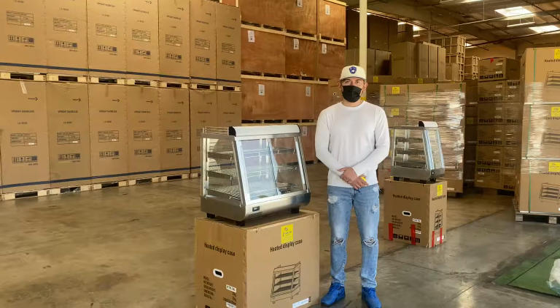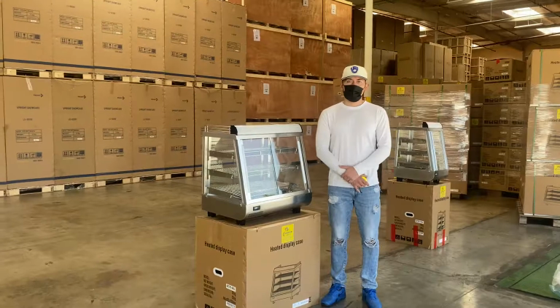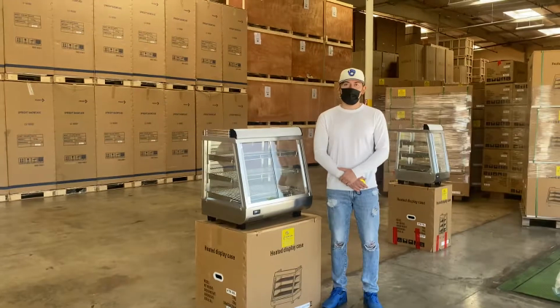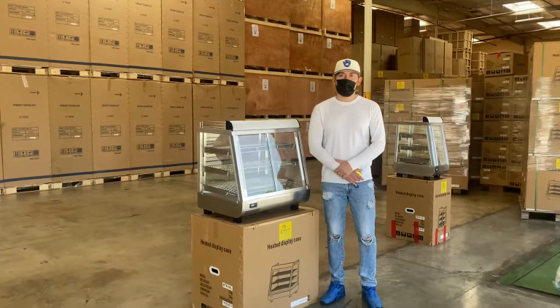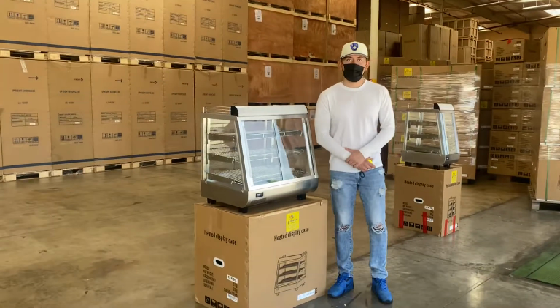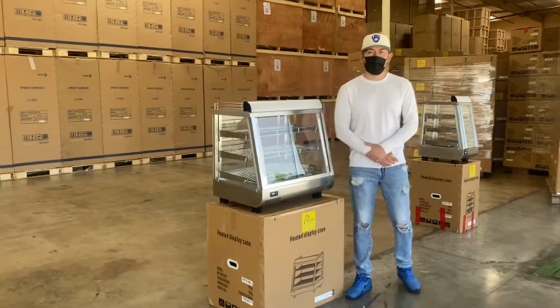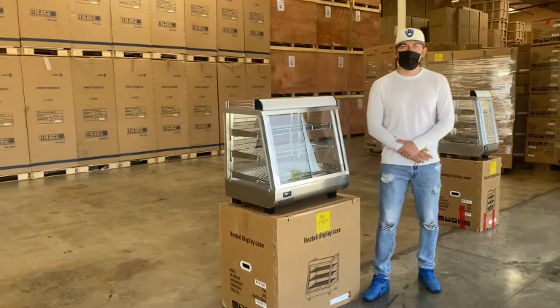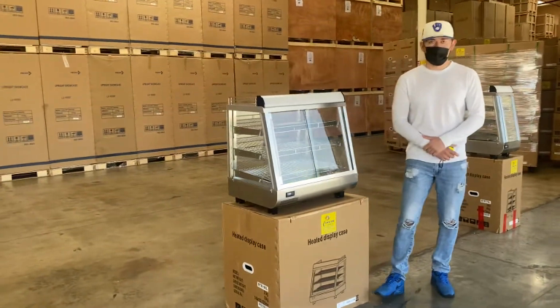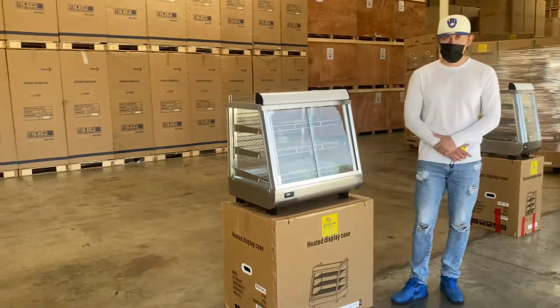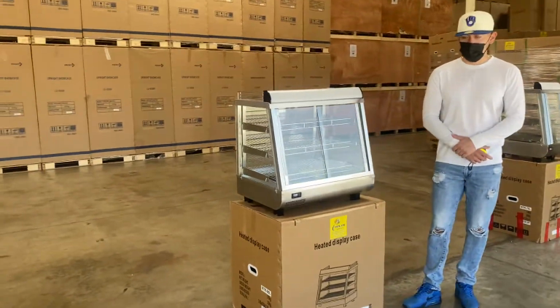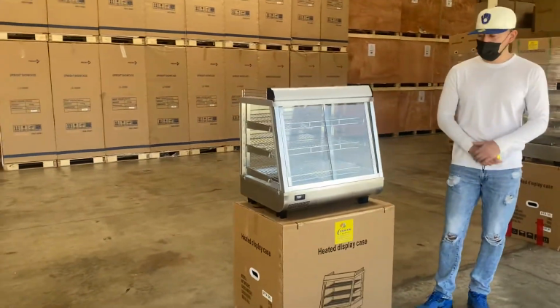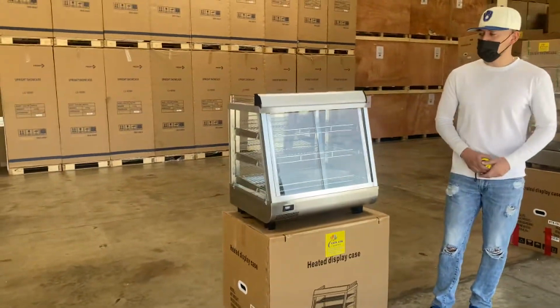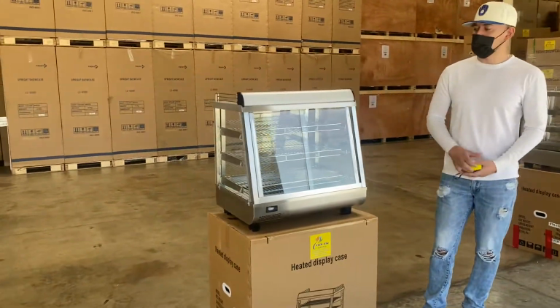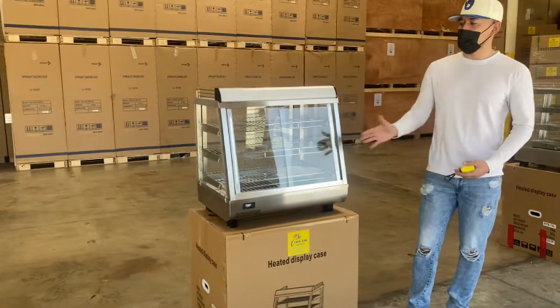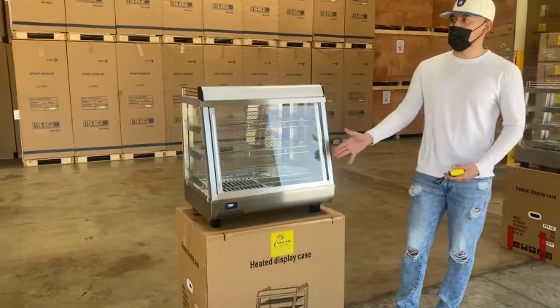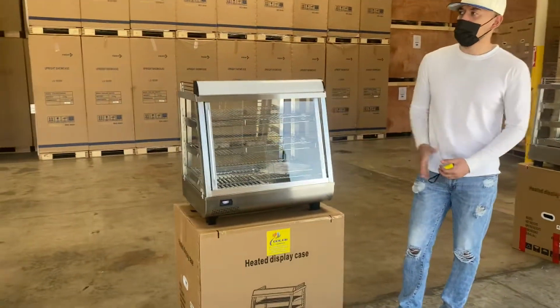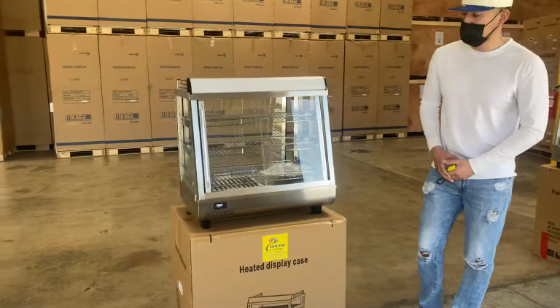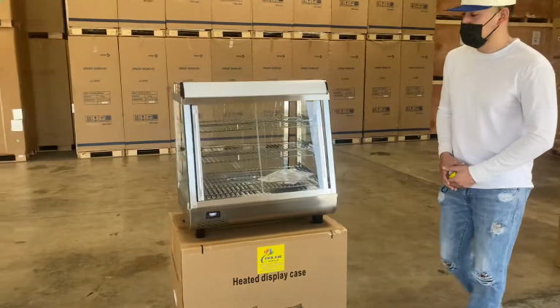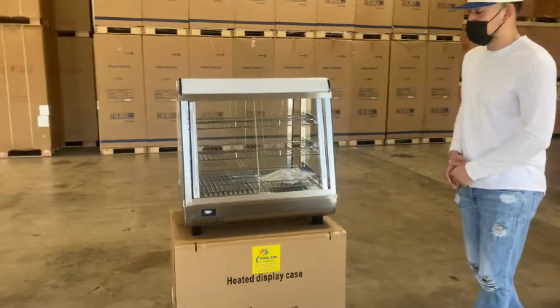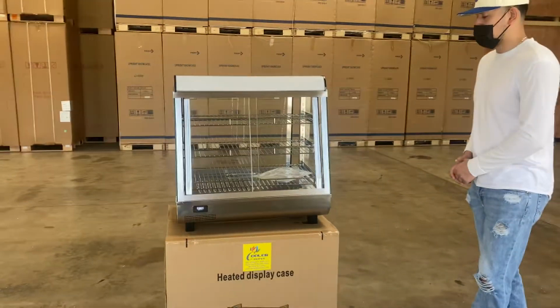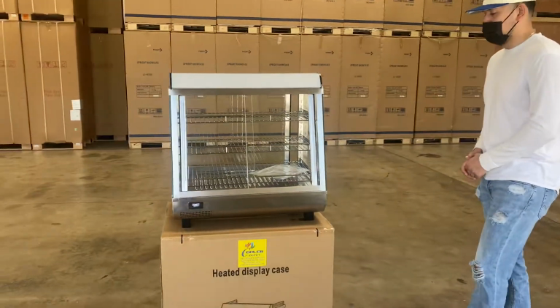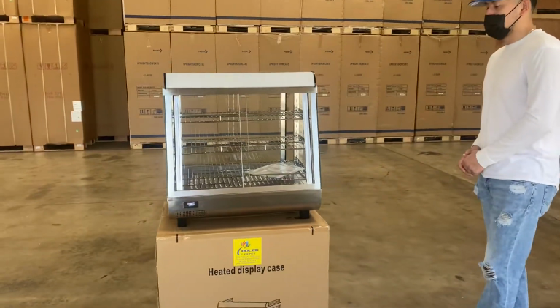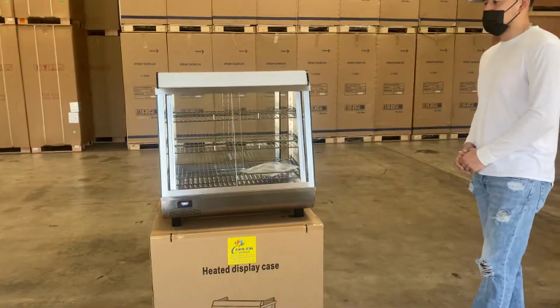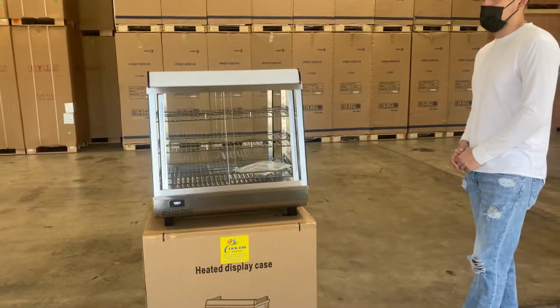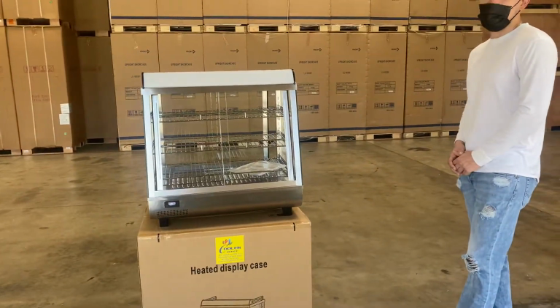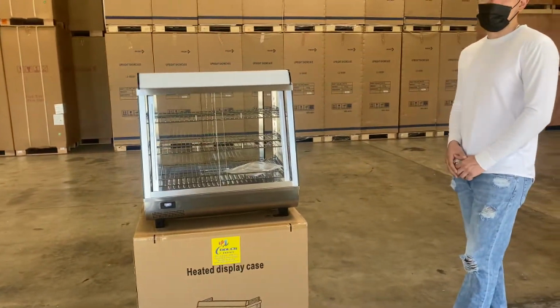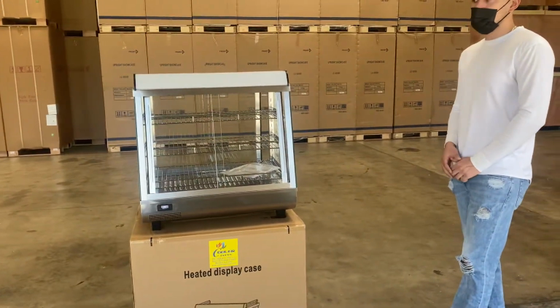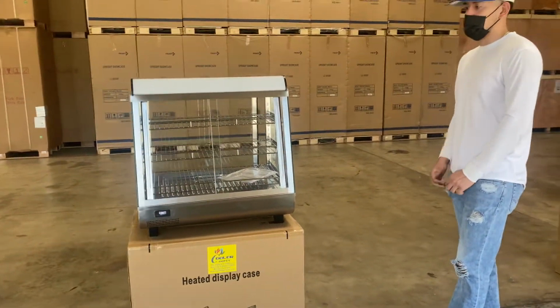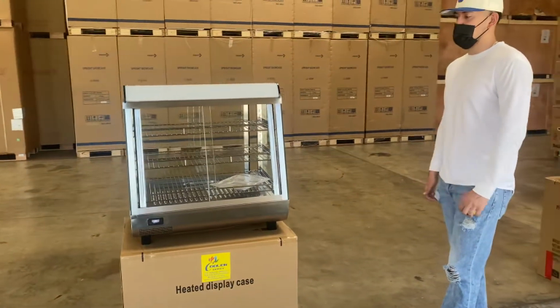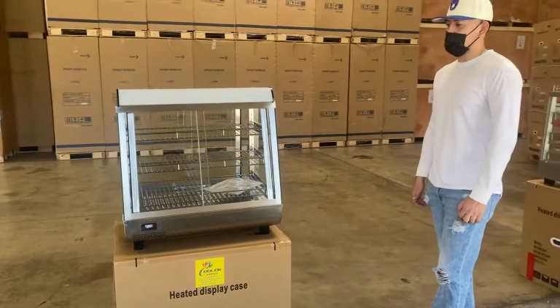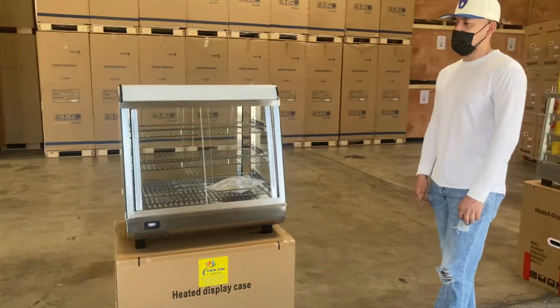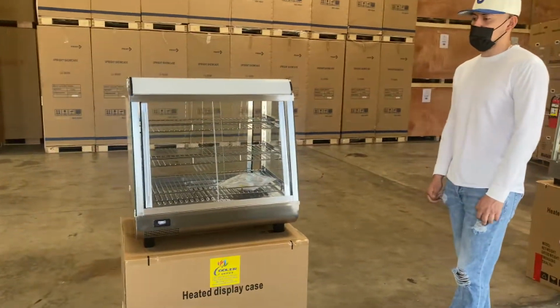Hello everybody, today we're going to go ahead and demonstrate one of our brand new items. To my right, you're looking at one of our brand new countertop food warmer display cases.